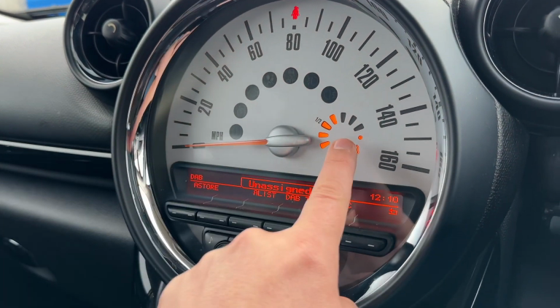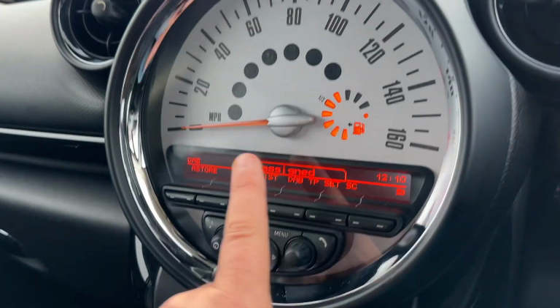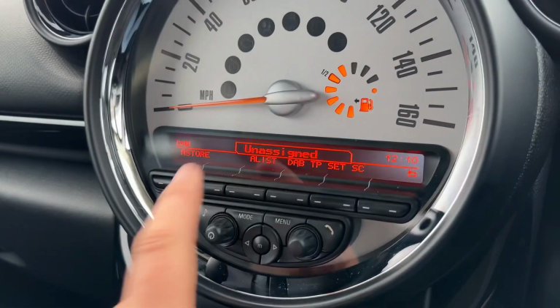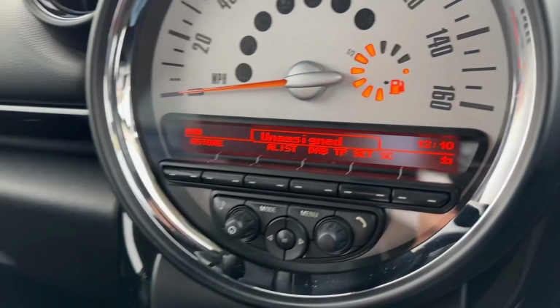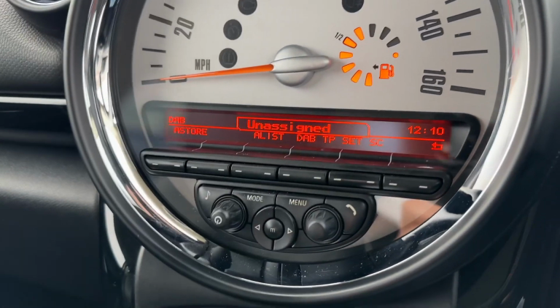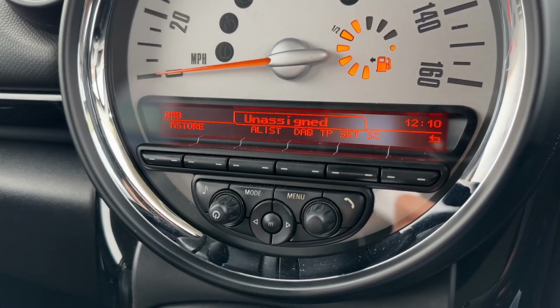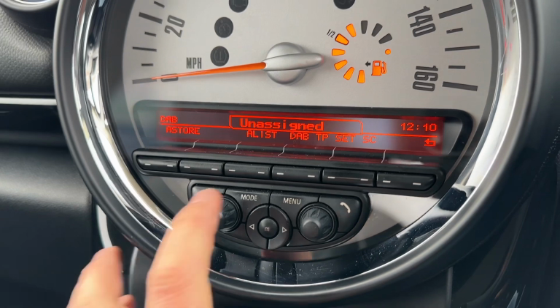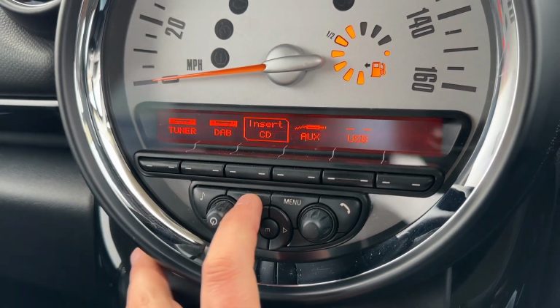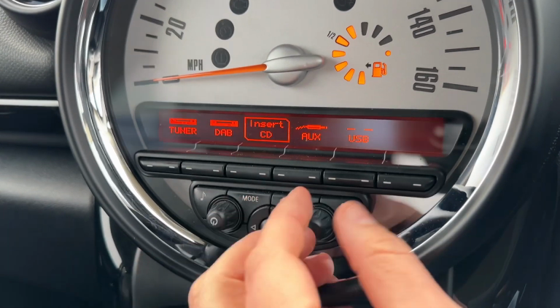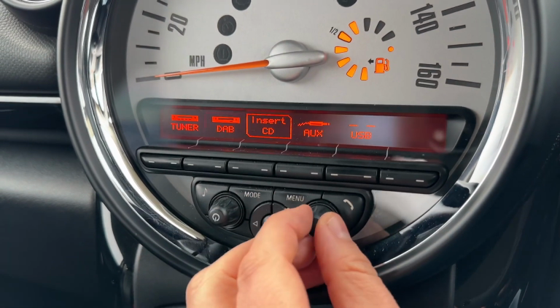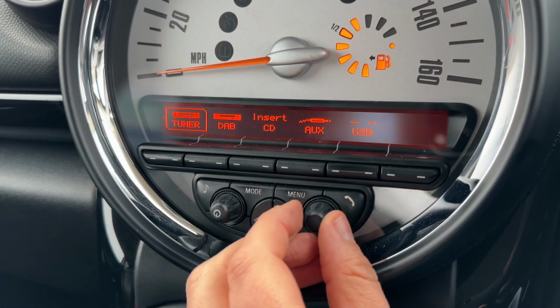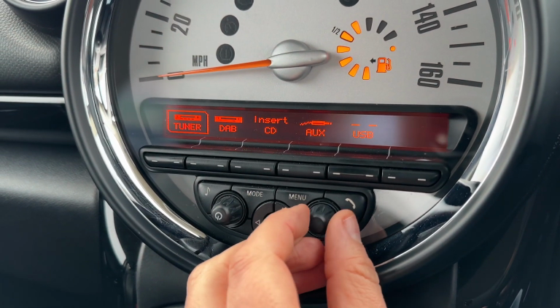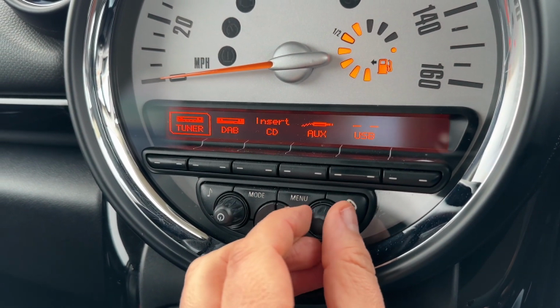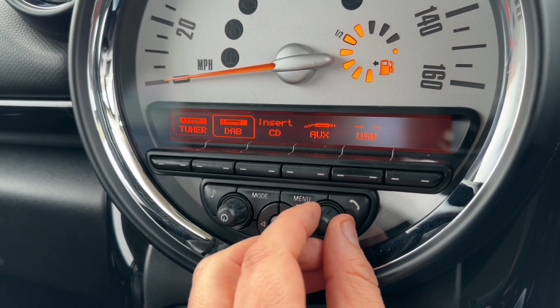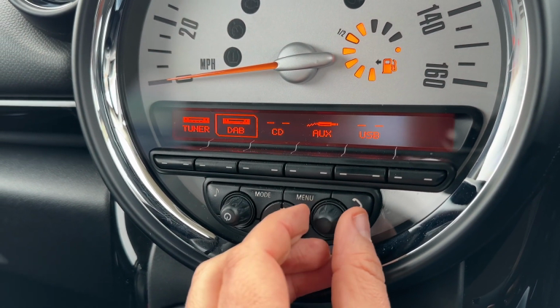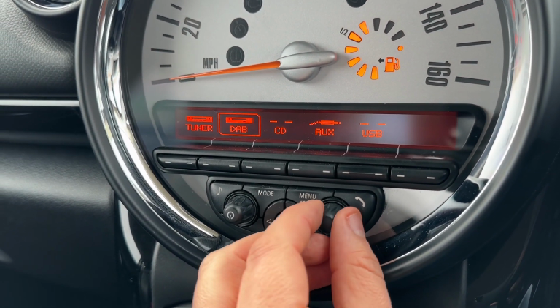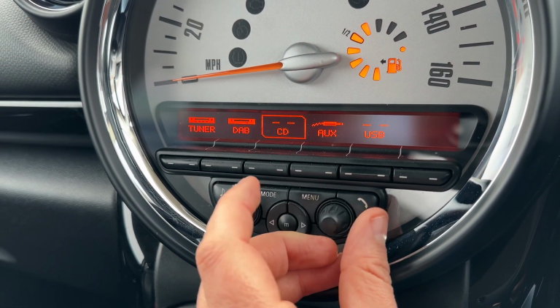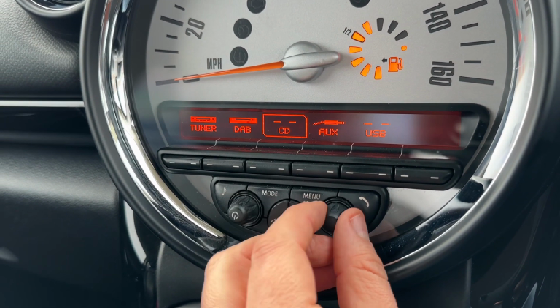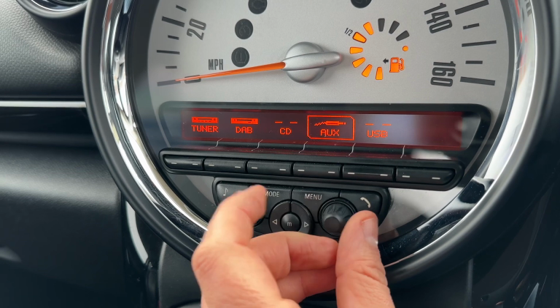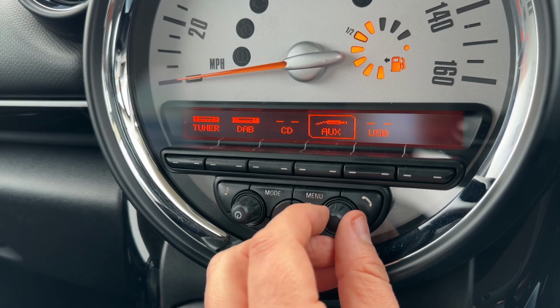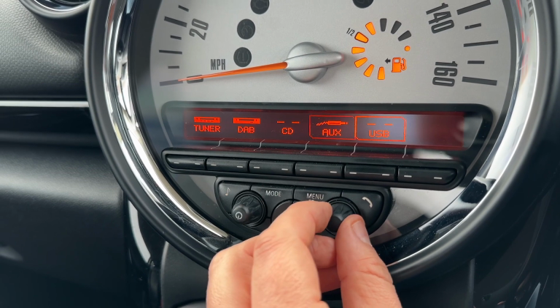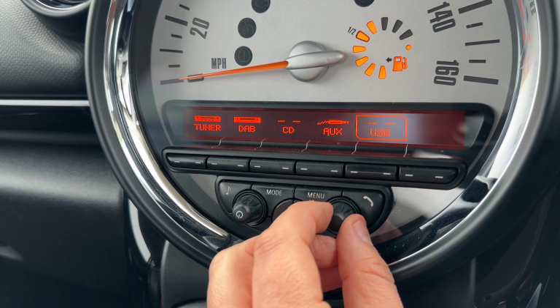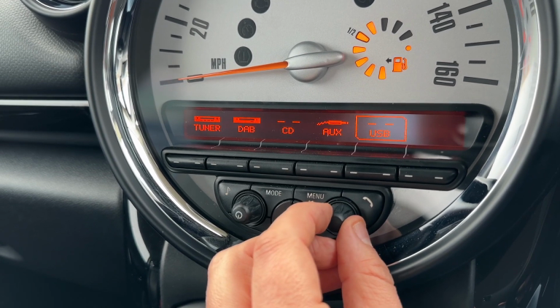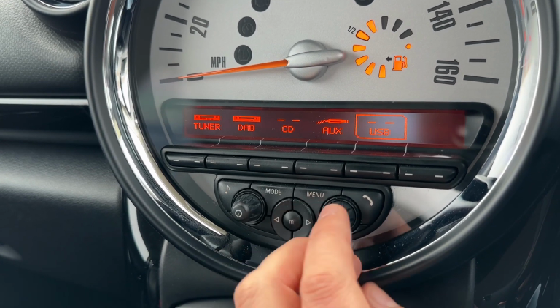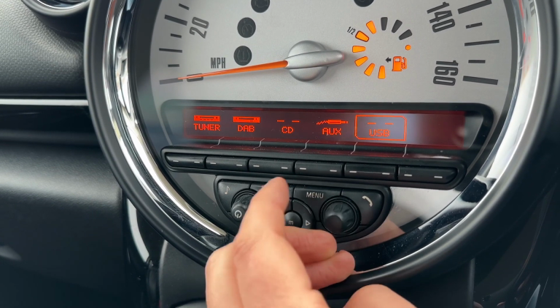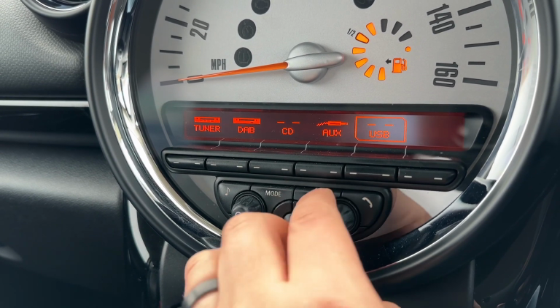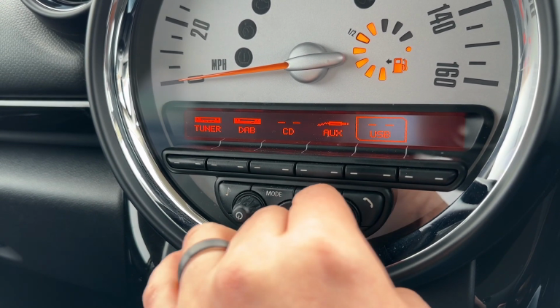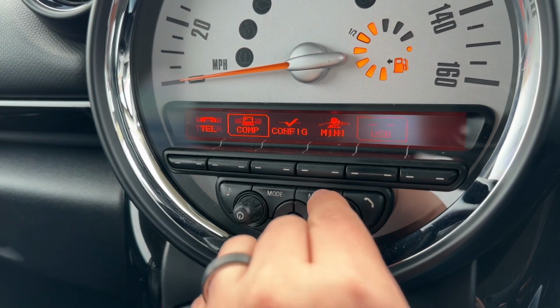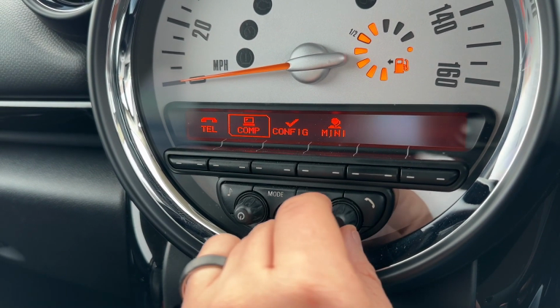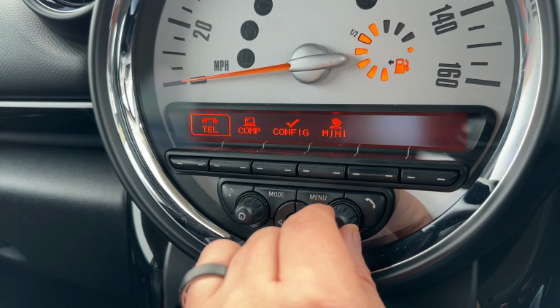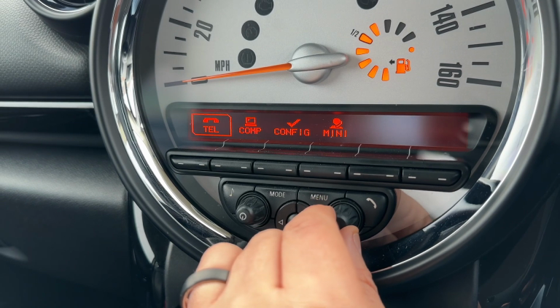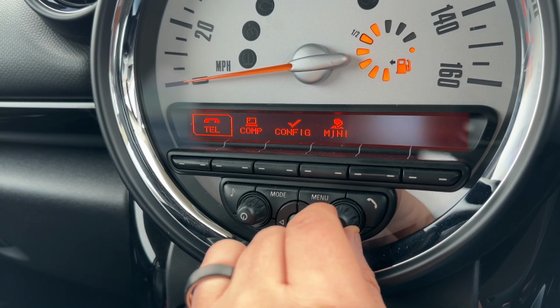In the center is where you'll find the main speedometer, the fuel gauge, and the stereo. This car has AM and FM radio, DAB, CD player, auxiliary input, and USB input — plenty of ways to listen to your music. Press the menu button and this is where you'll pair your phone.